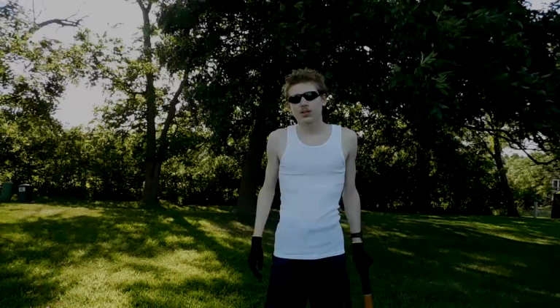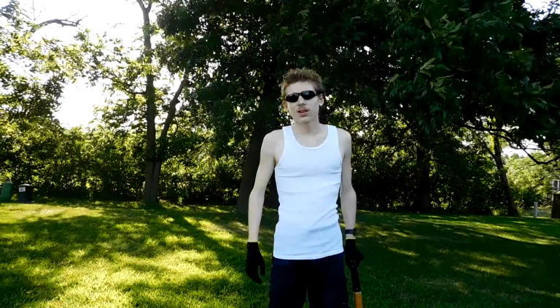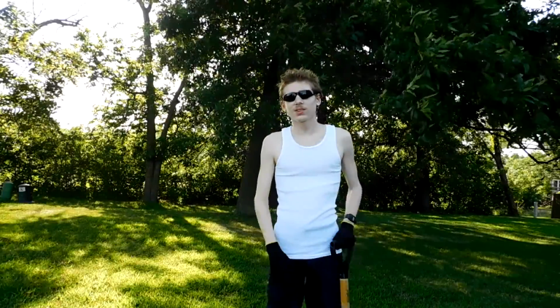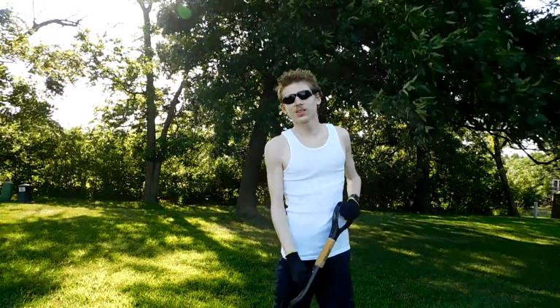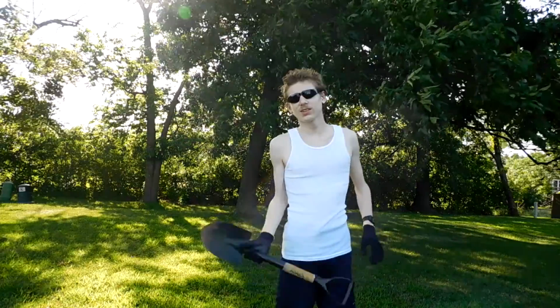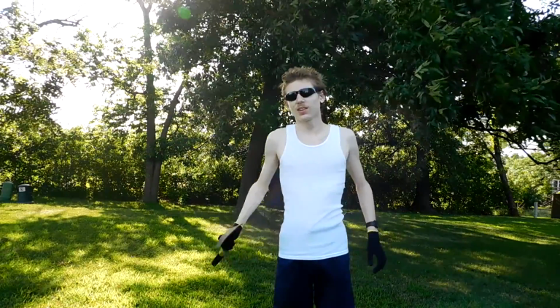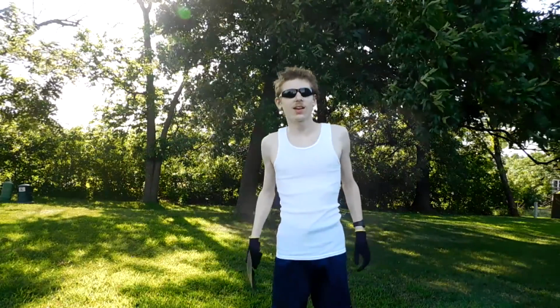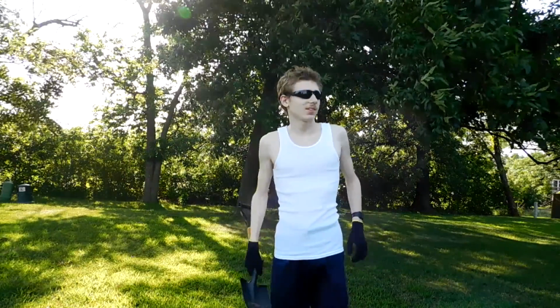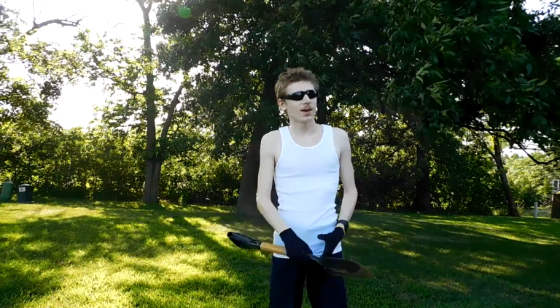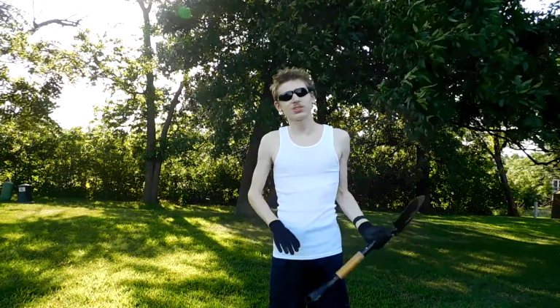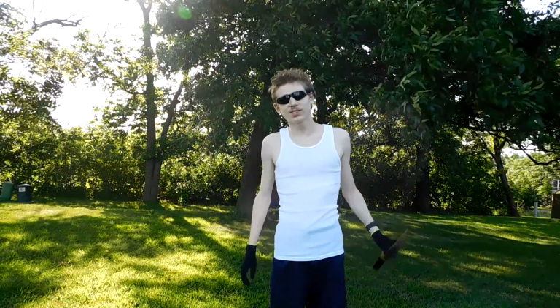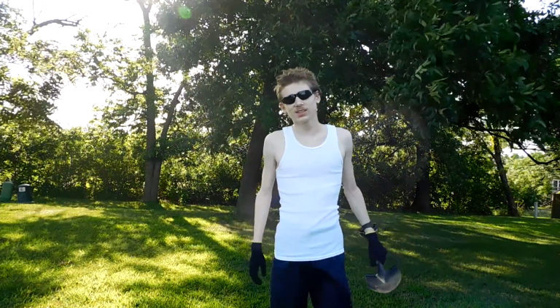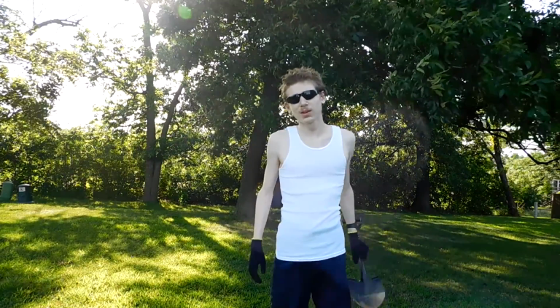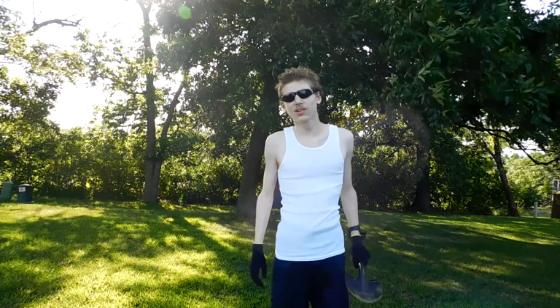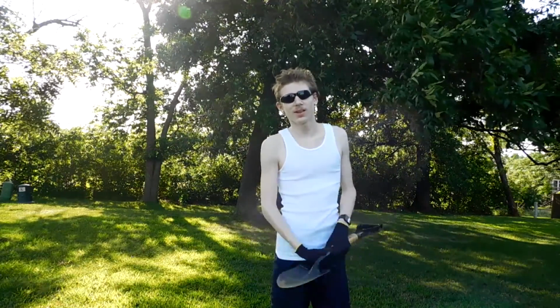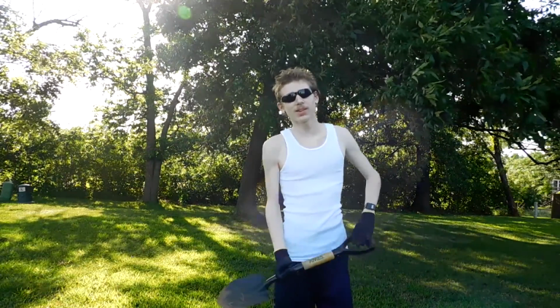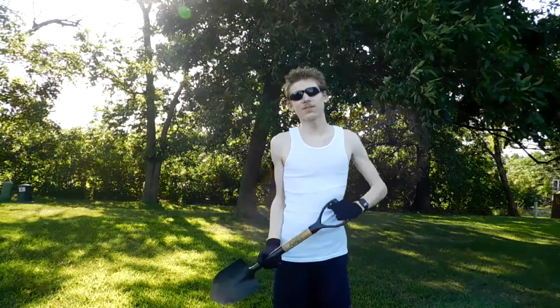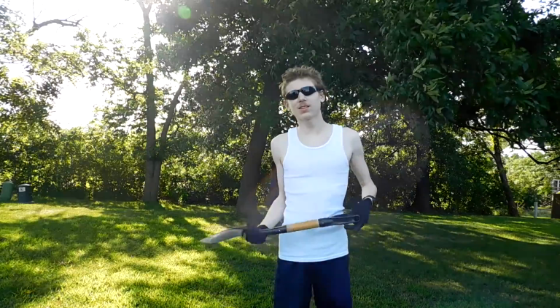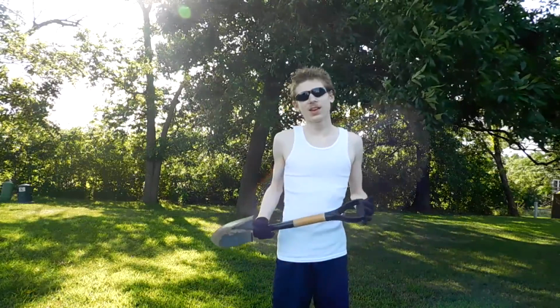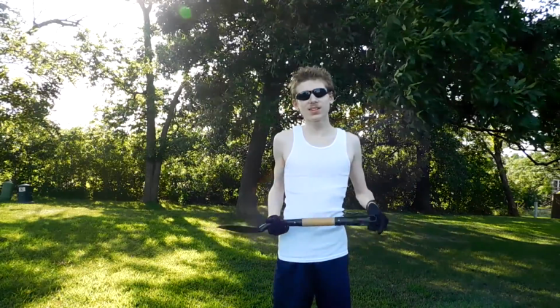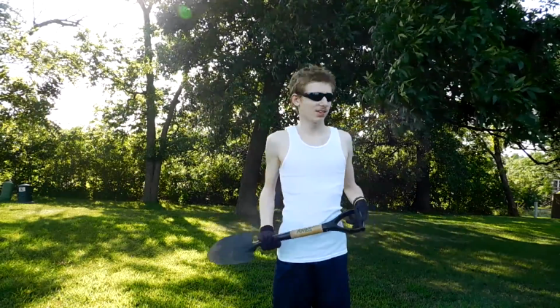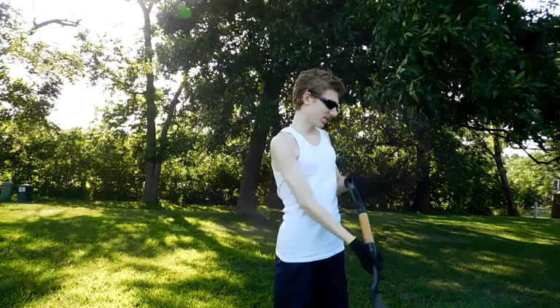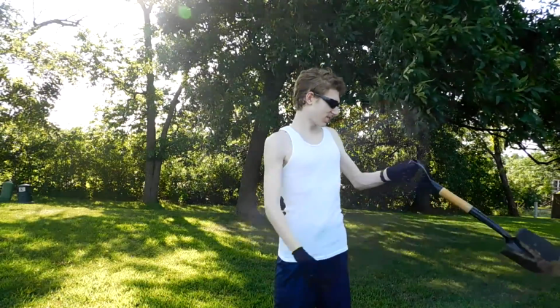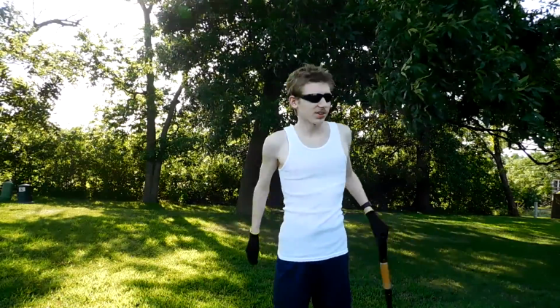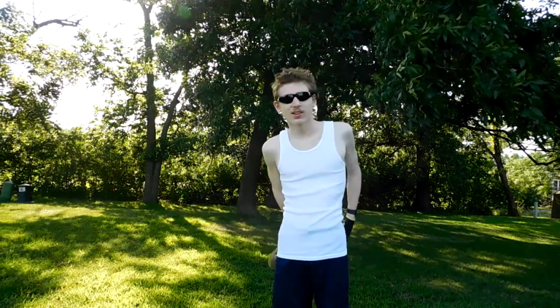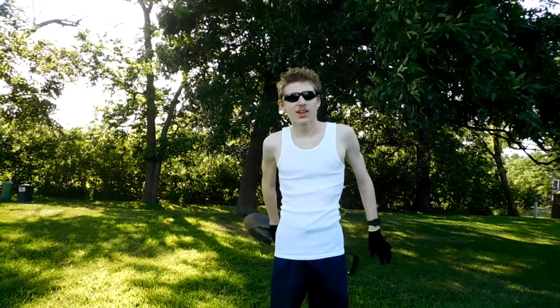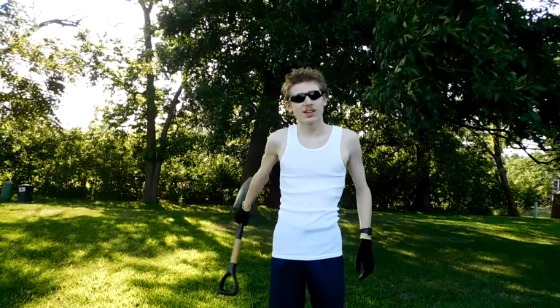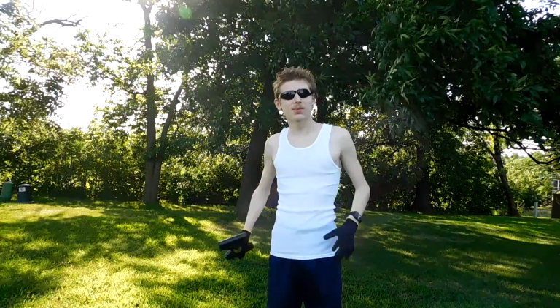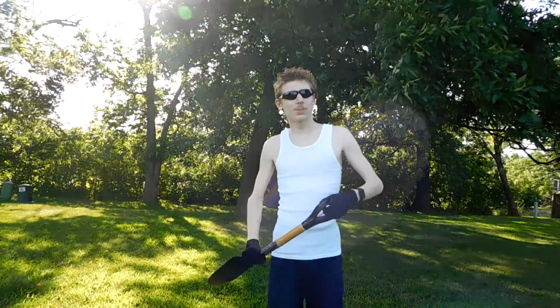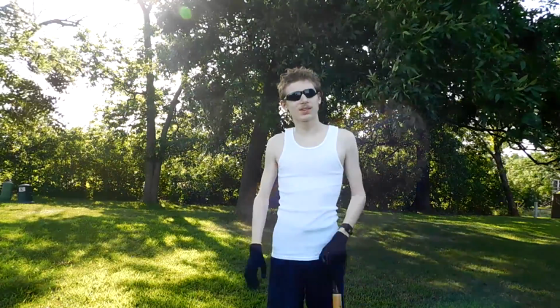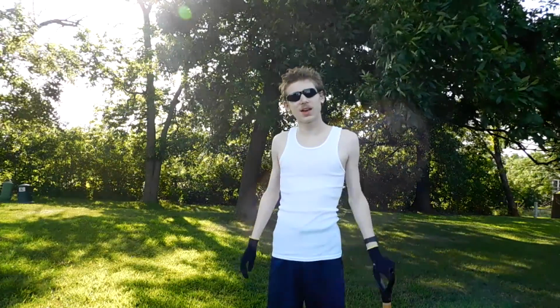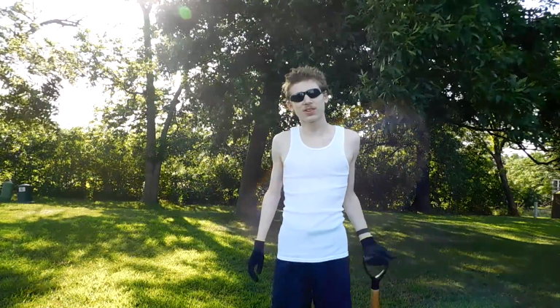All right, today is August 2nd and back on July 2nd — exactly a month ago — I buried that fan and CD right over here, and it's time to dig it up and see what happened to it.